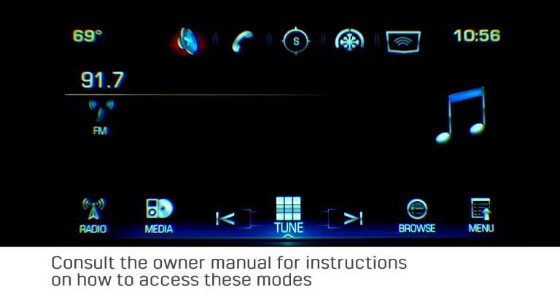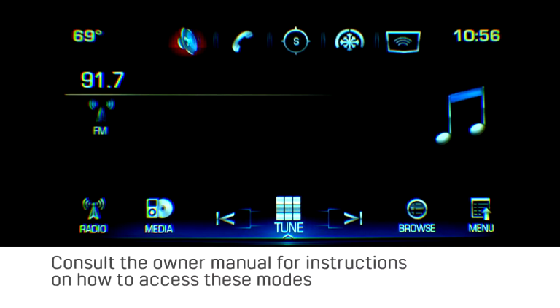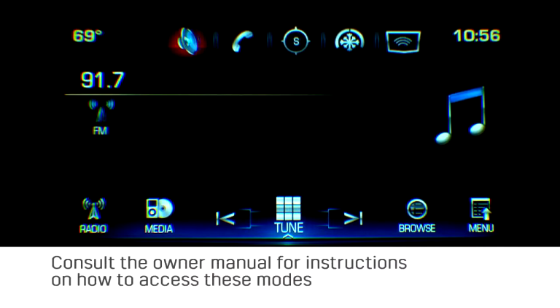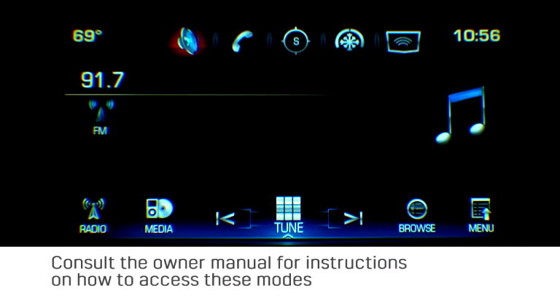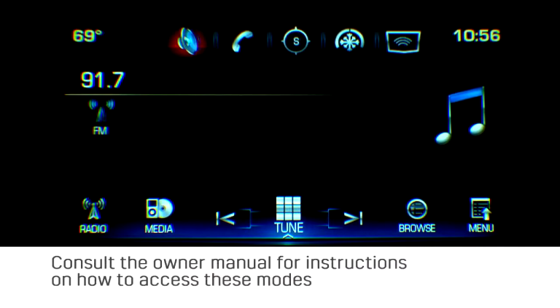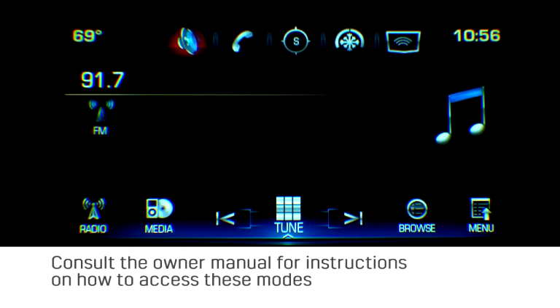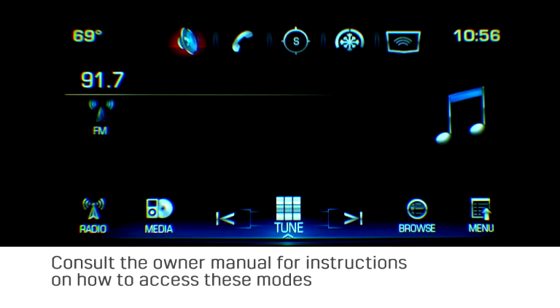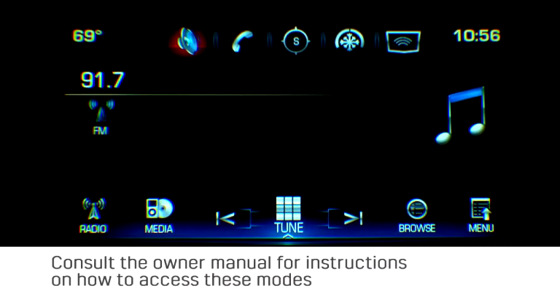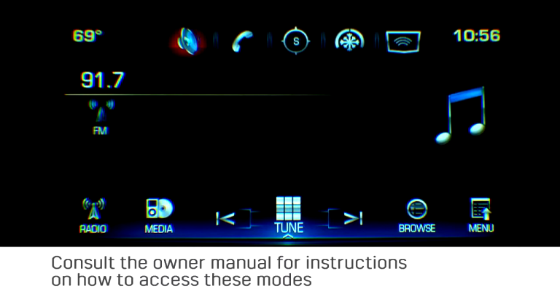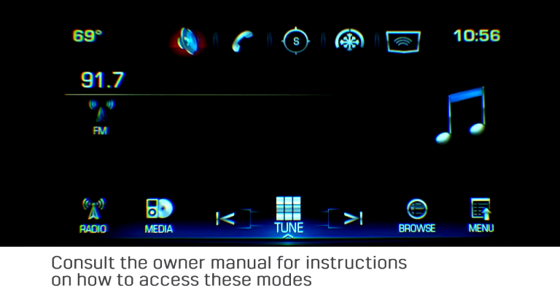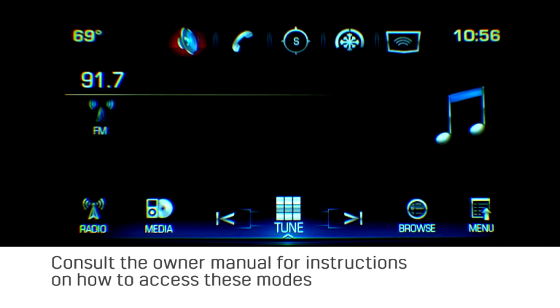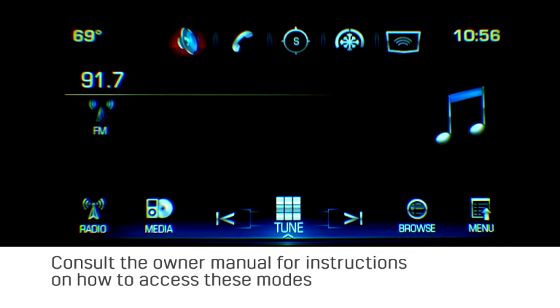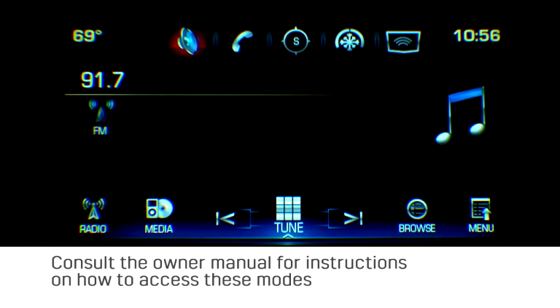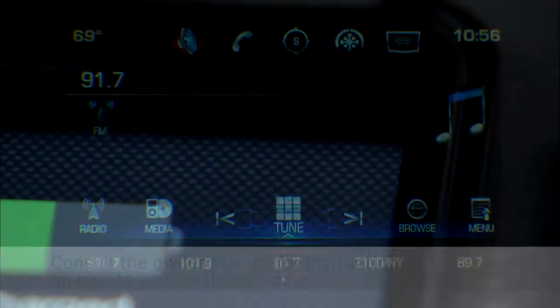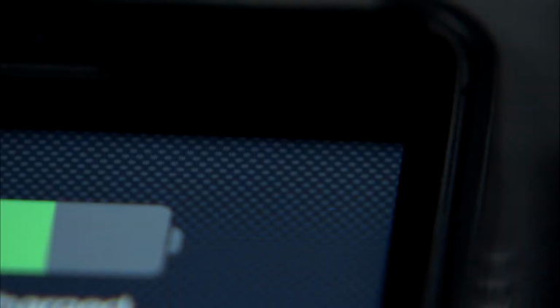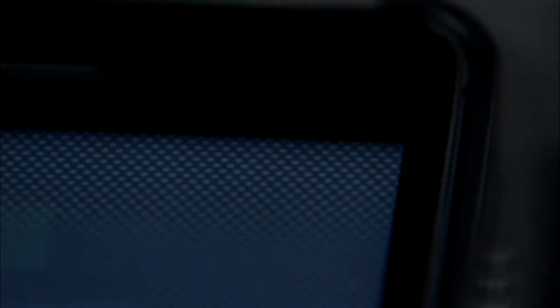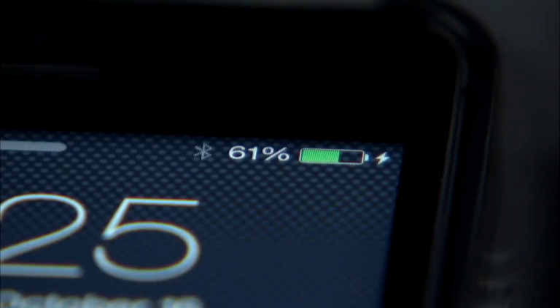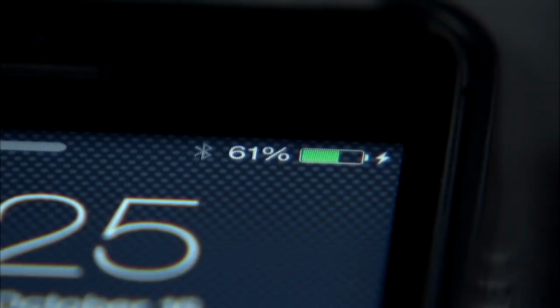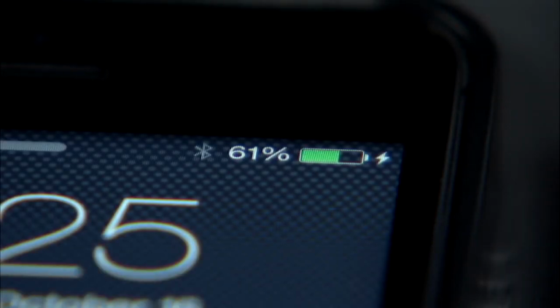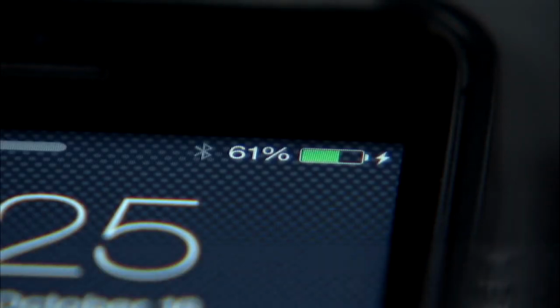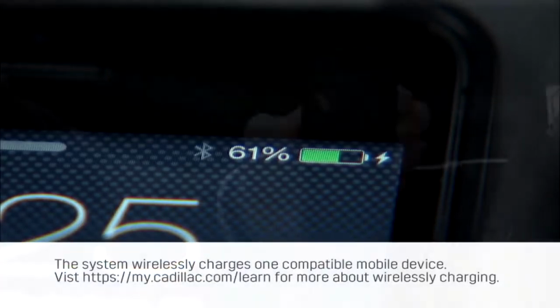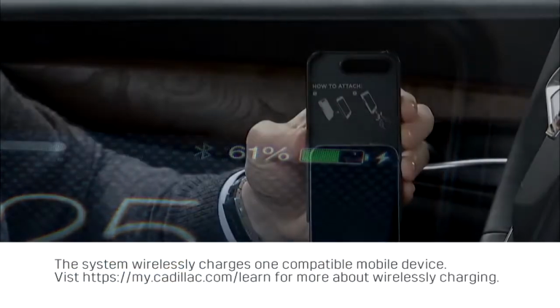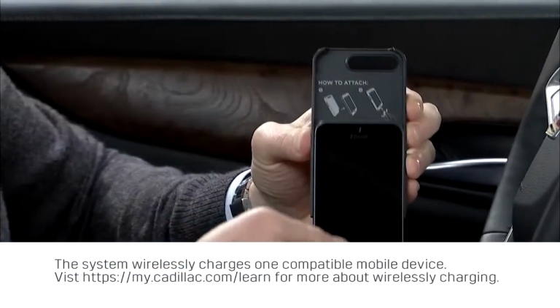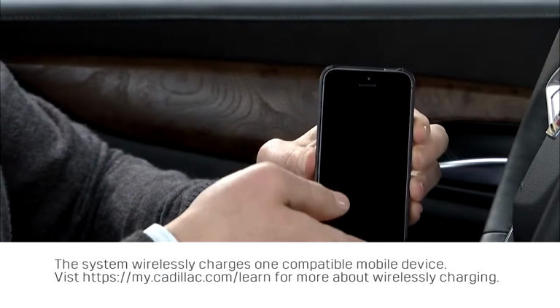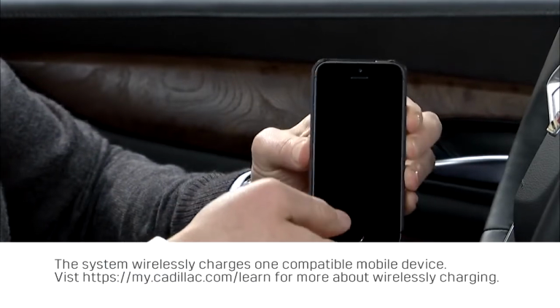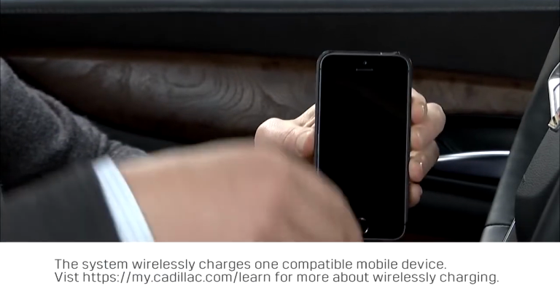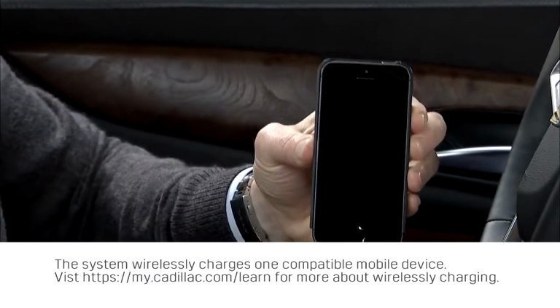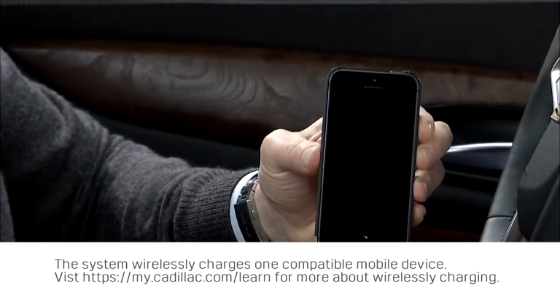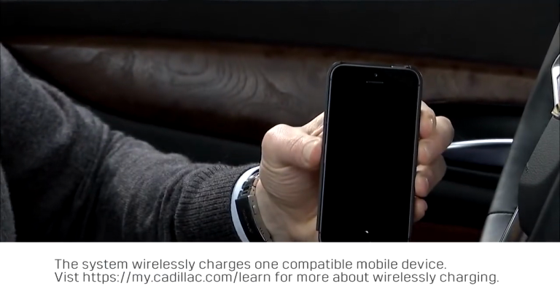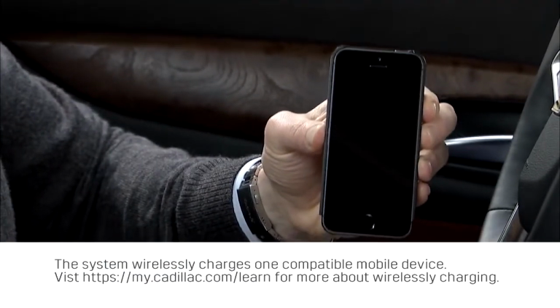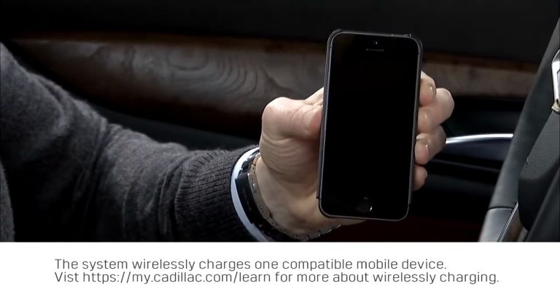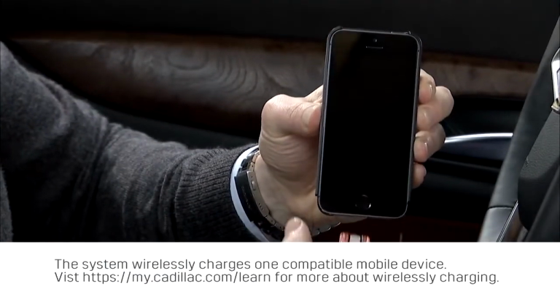Consult the owner's manual for instructions on how to access these modes. Wireless charging works with many phone models, but may require a special certified charge adapter or back cover.